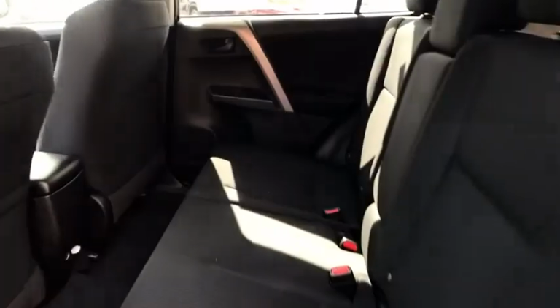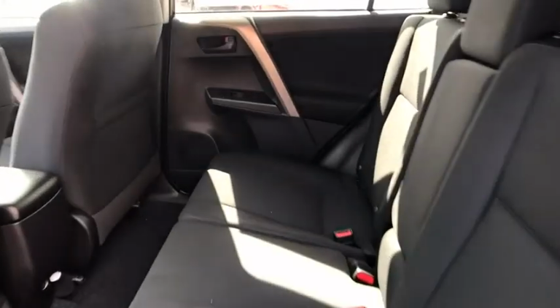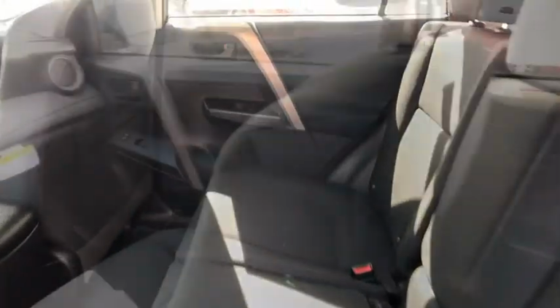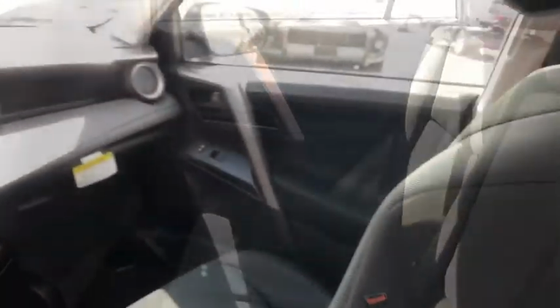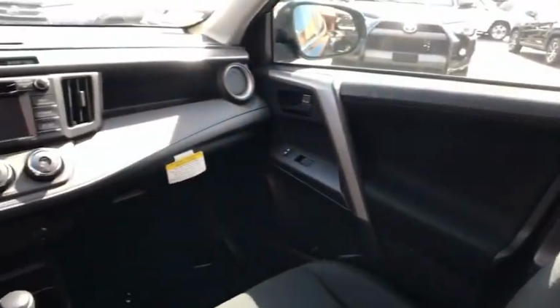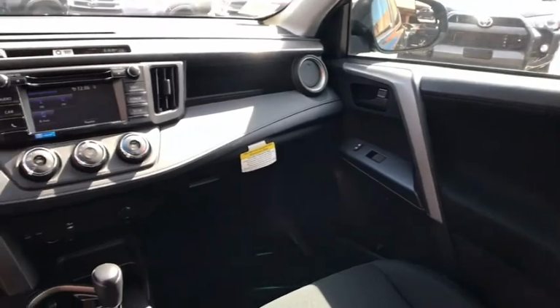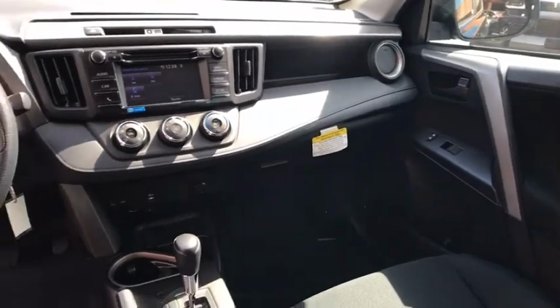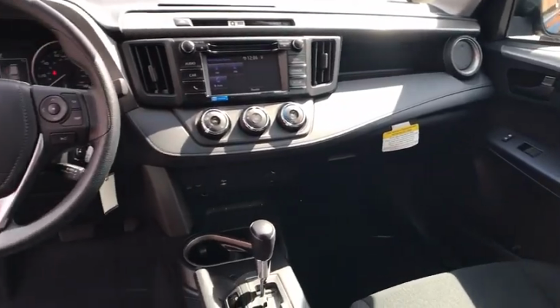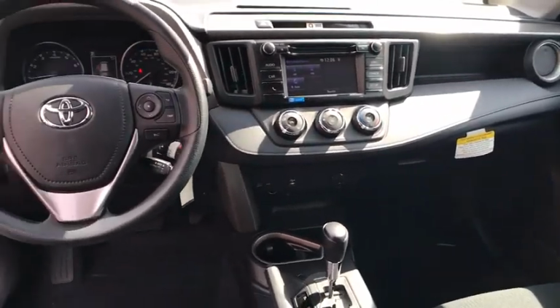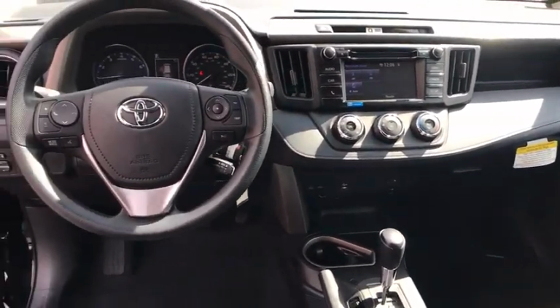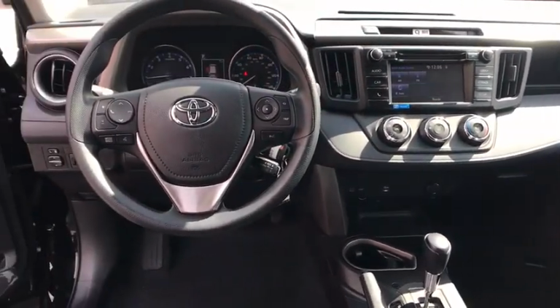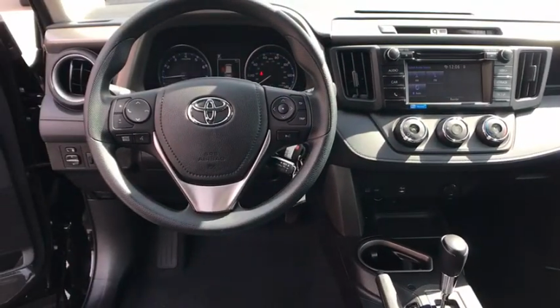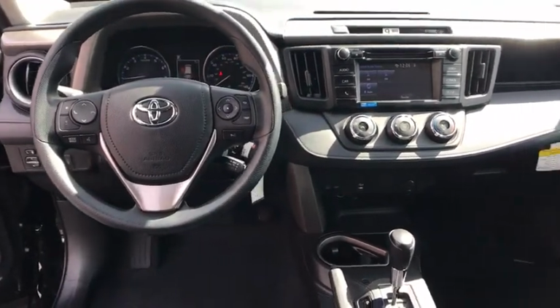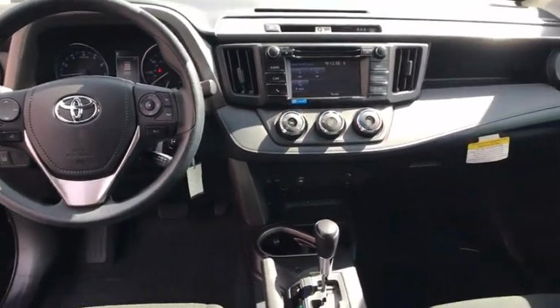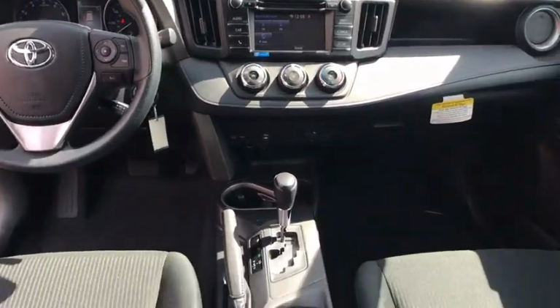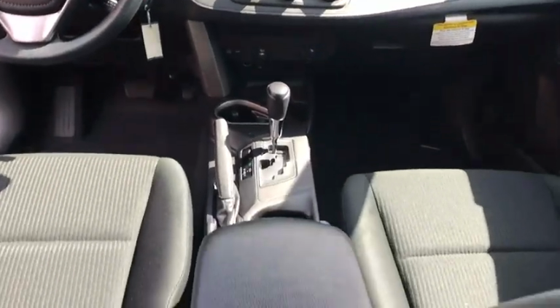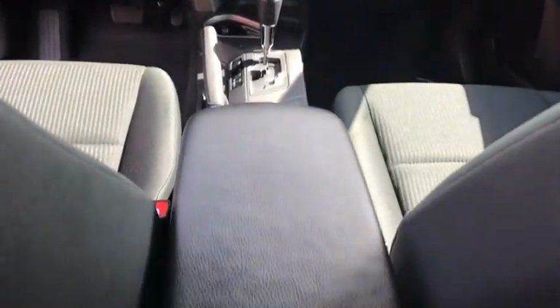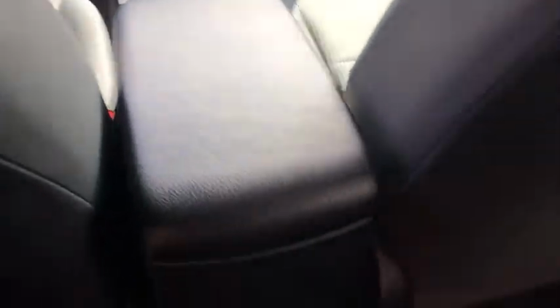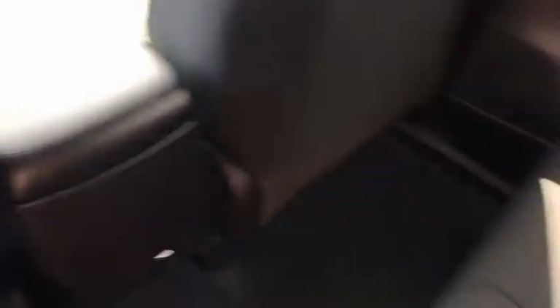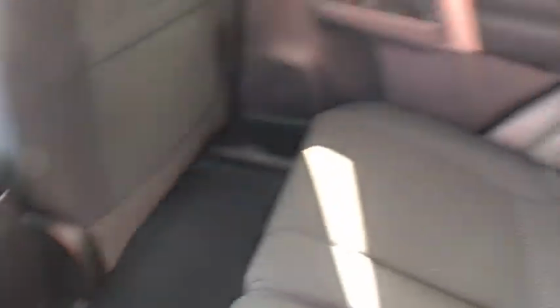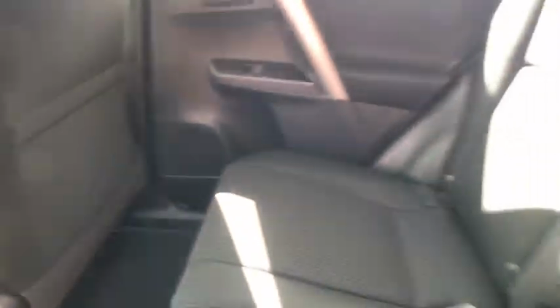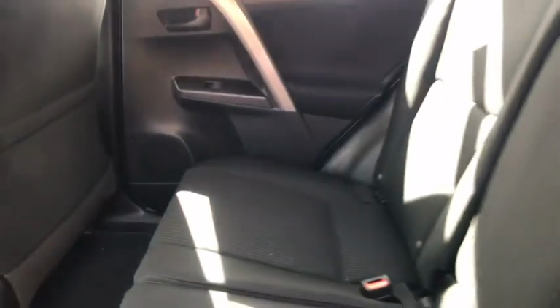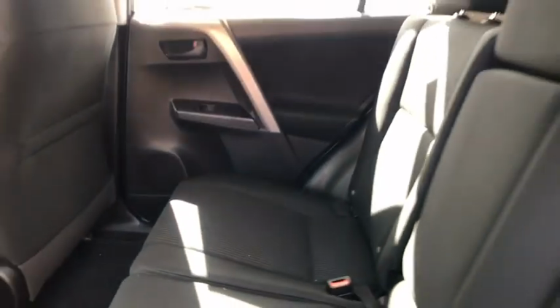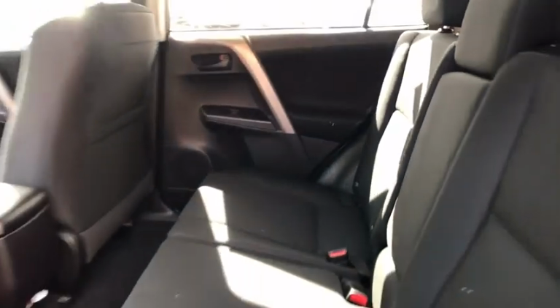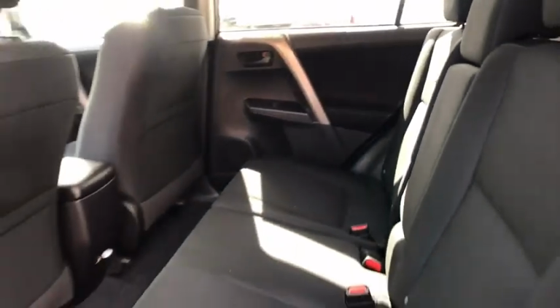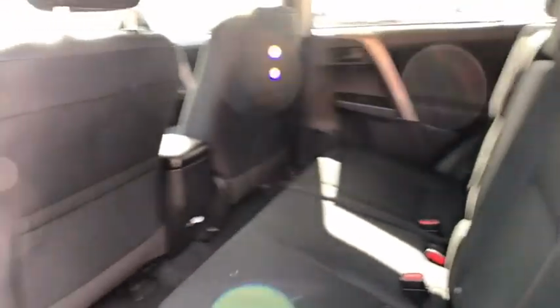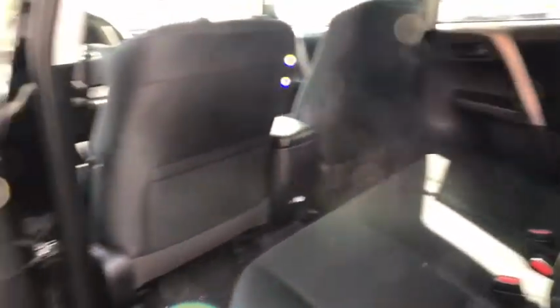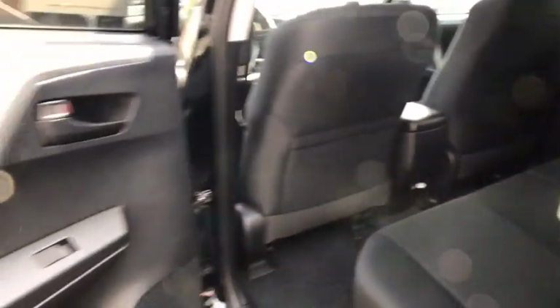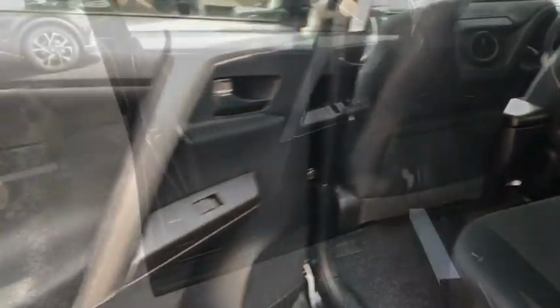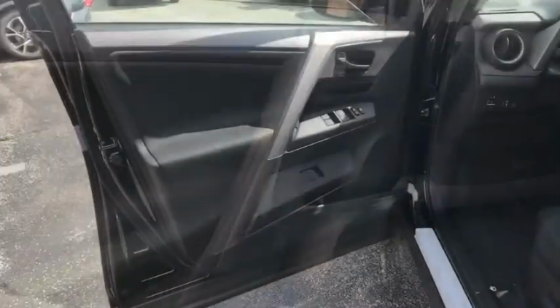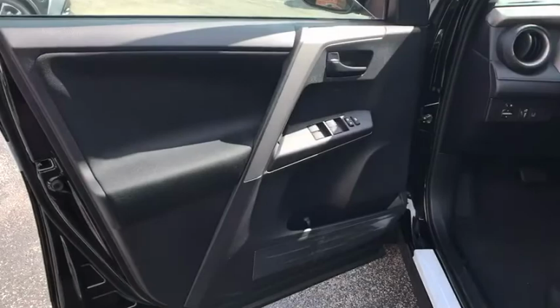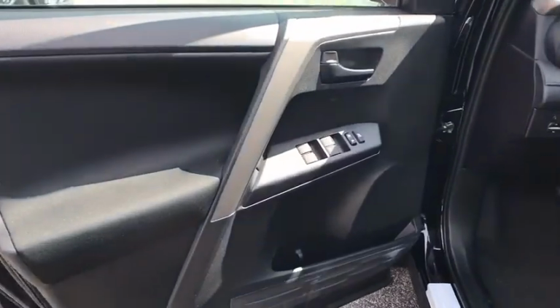Here are some of this vehicle's great options: stability control, traction control, keyless entry, backup camera, anti-lock braking system, steering wheel audio control, lane departure warning, Bluetooth, power steering.